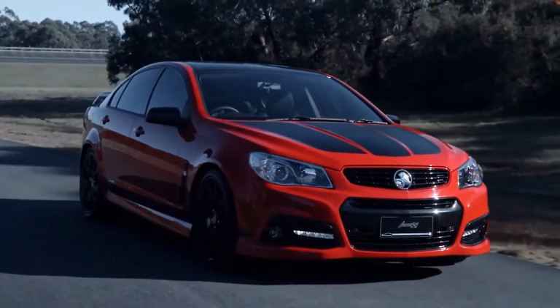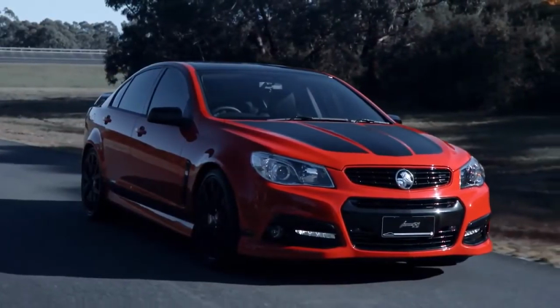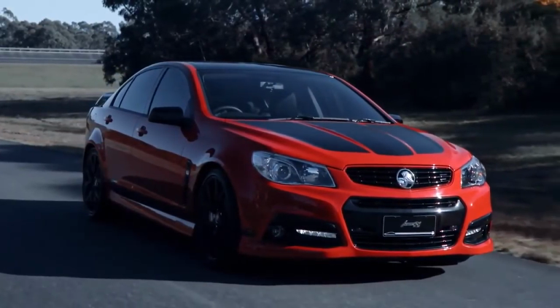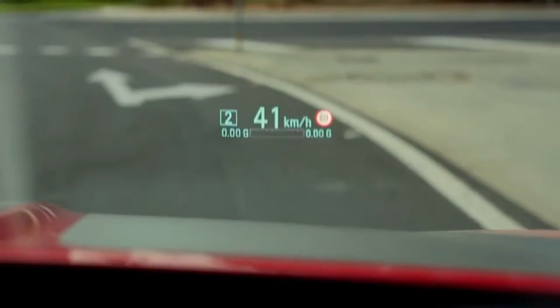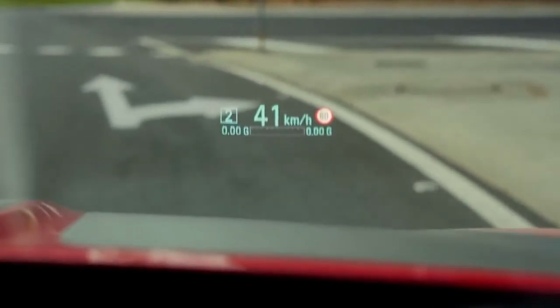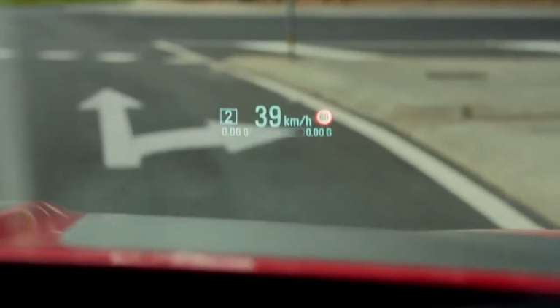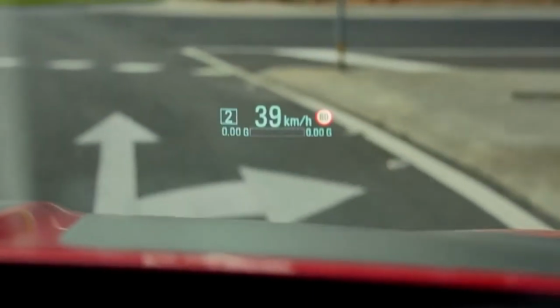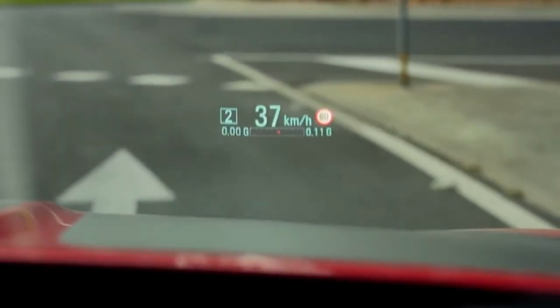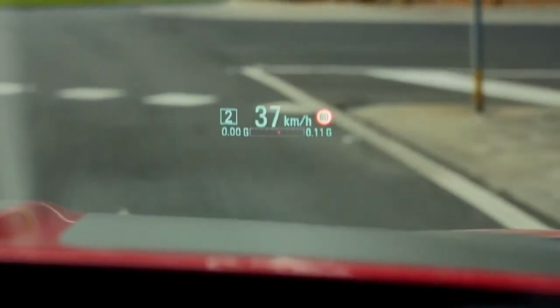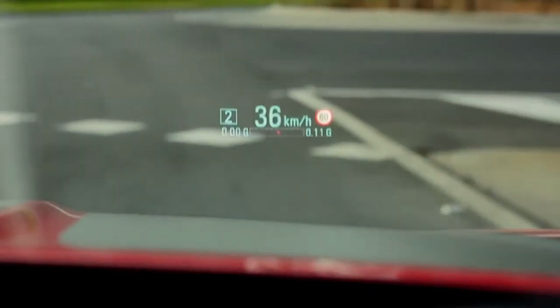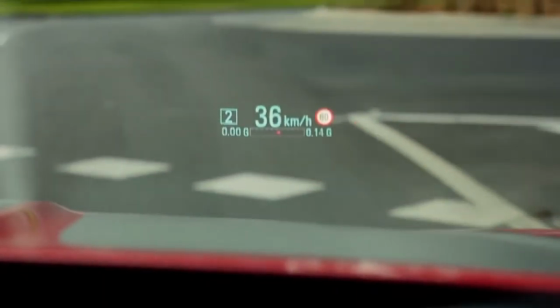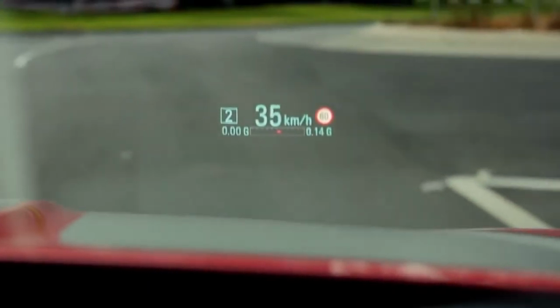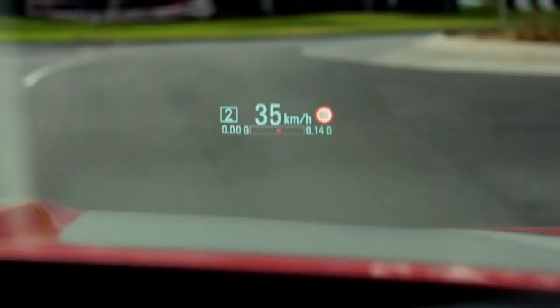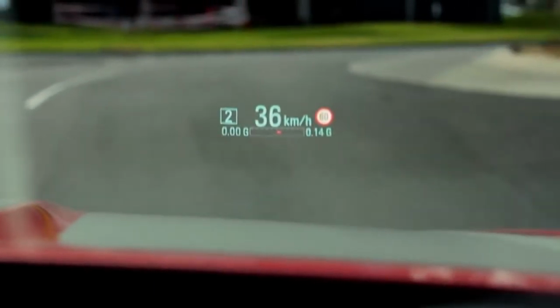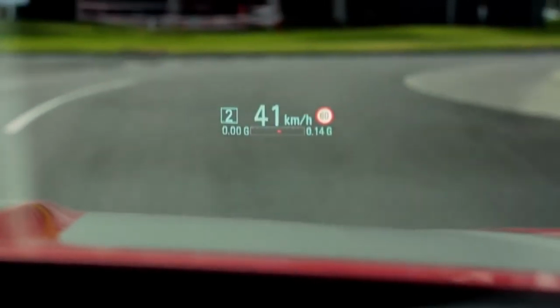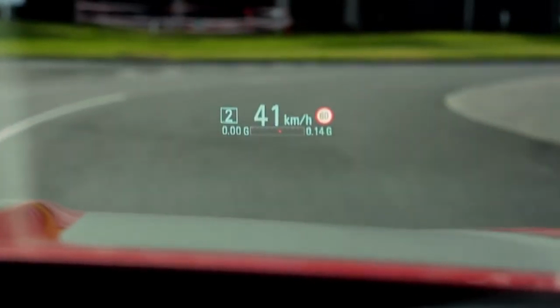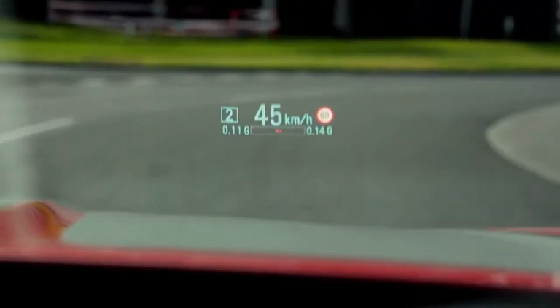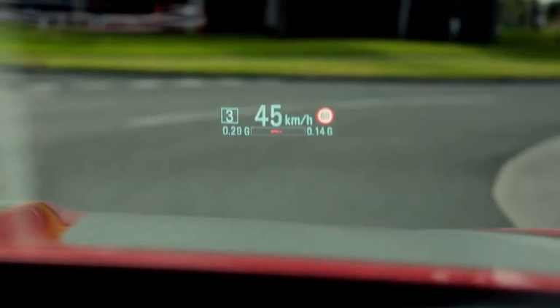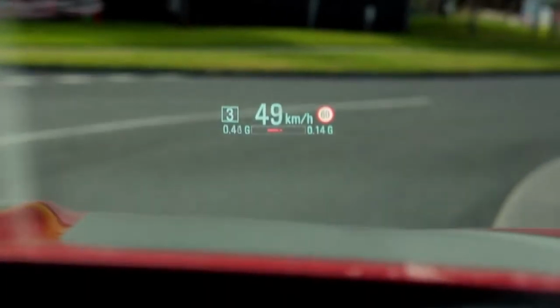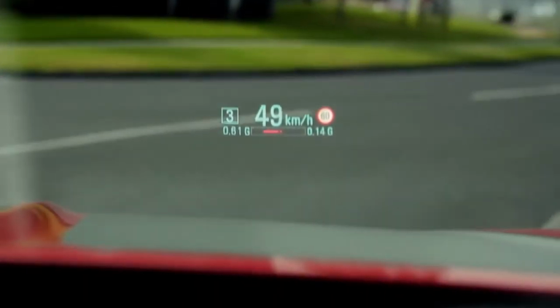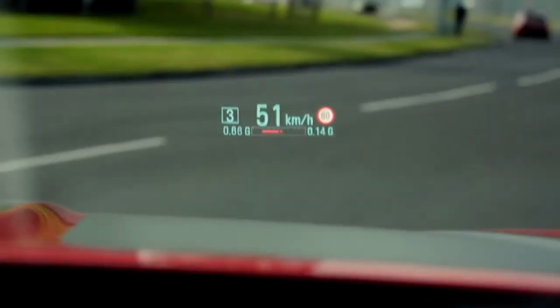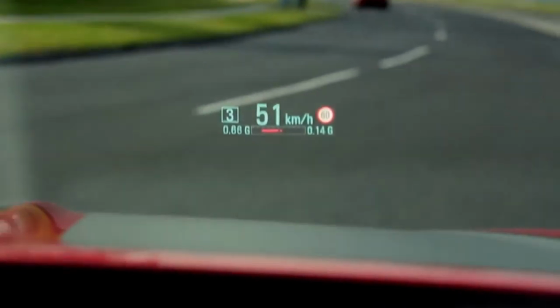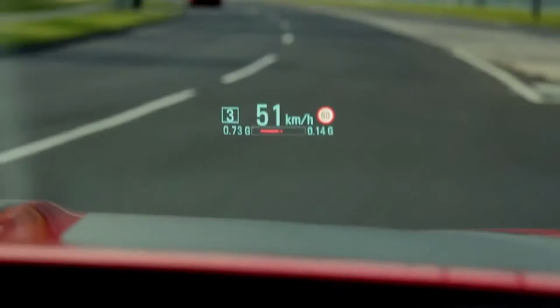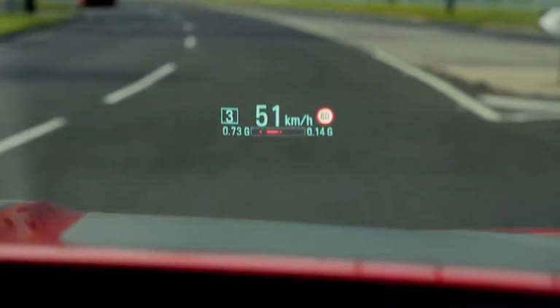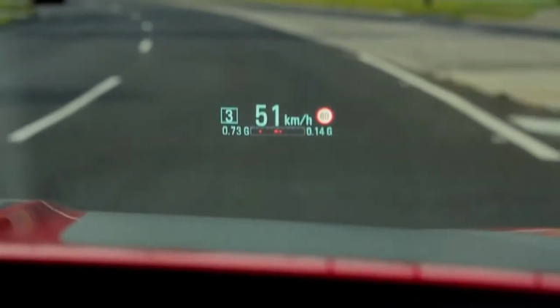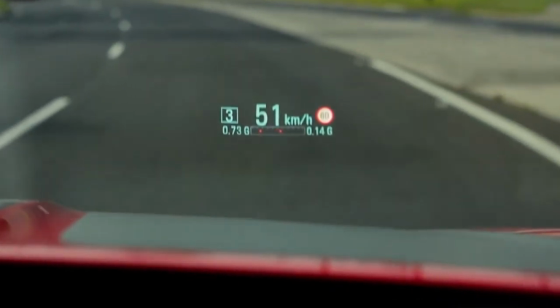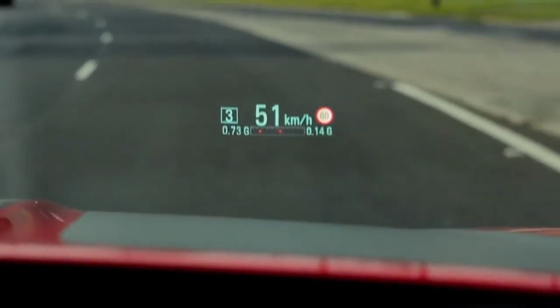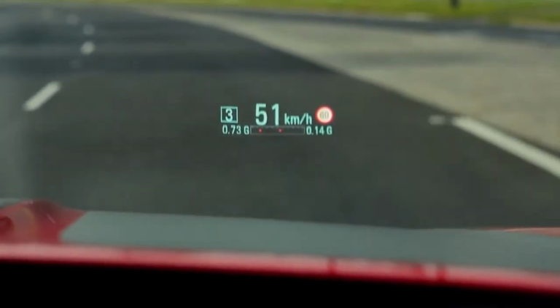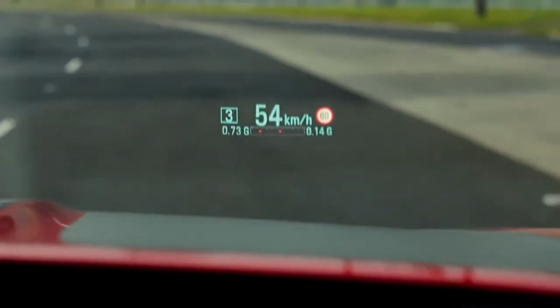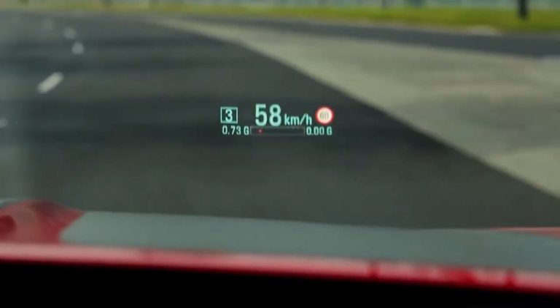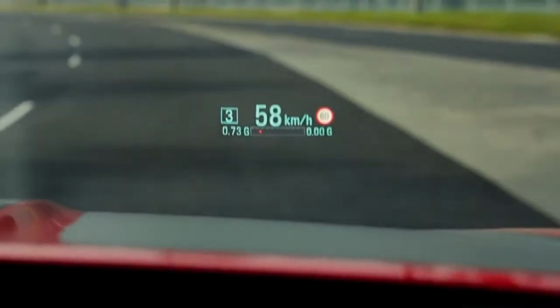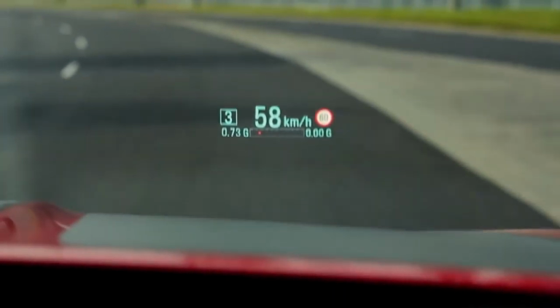Look out — the heads-up display has been configured to show the level of G-forces applied when you're cornering, as well as the speed, clearly and directly.